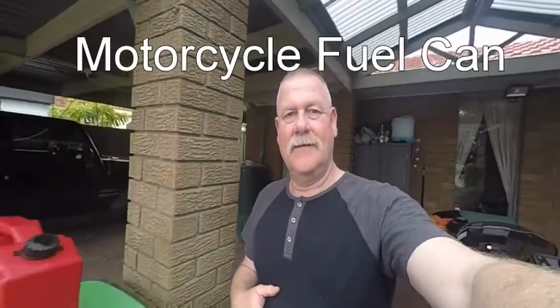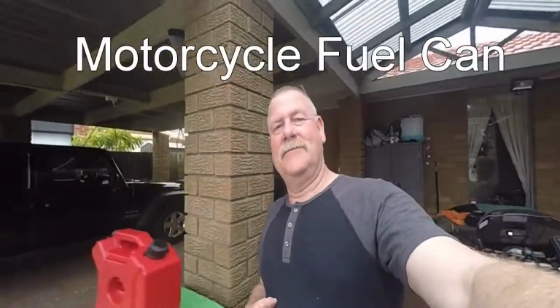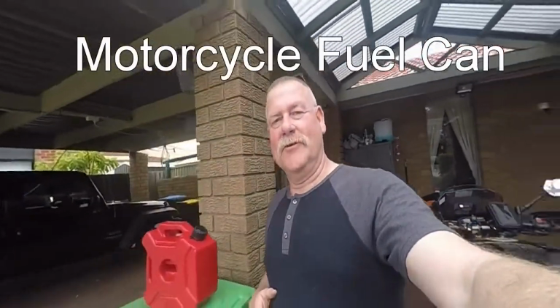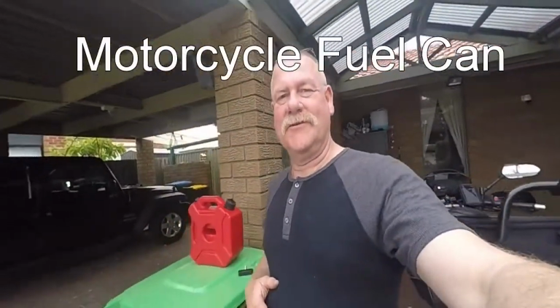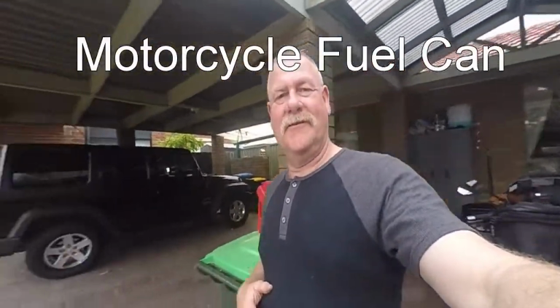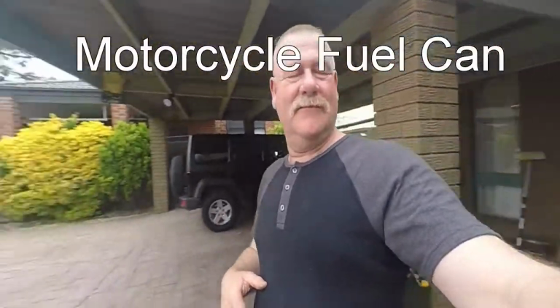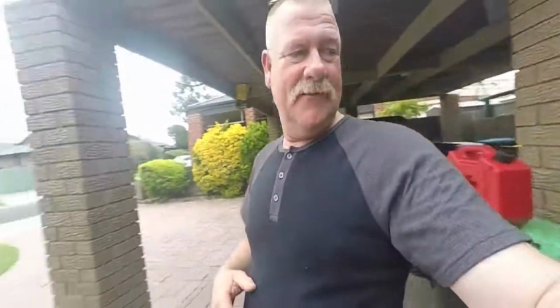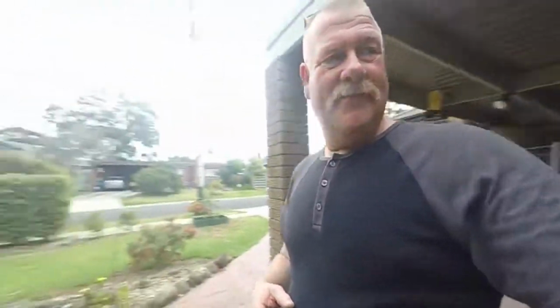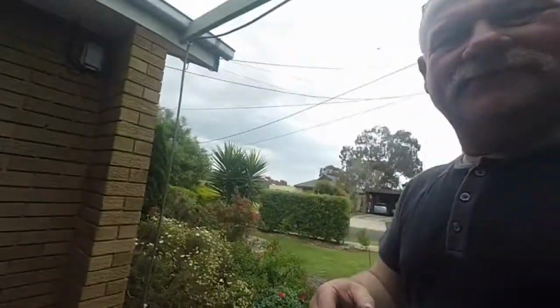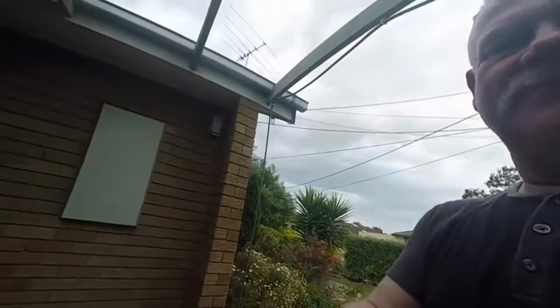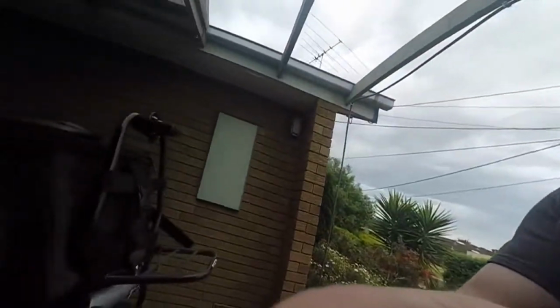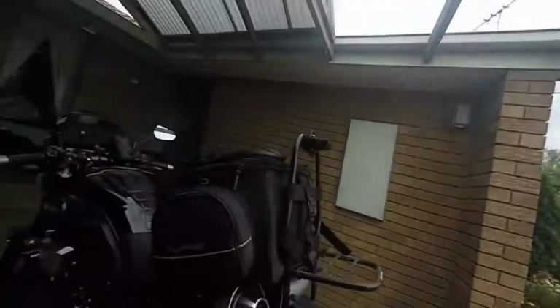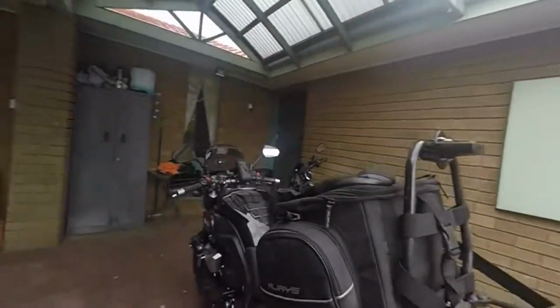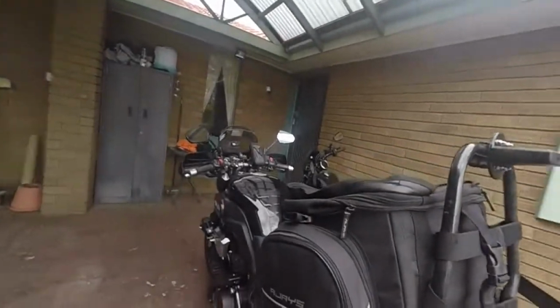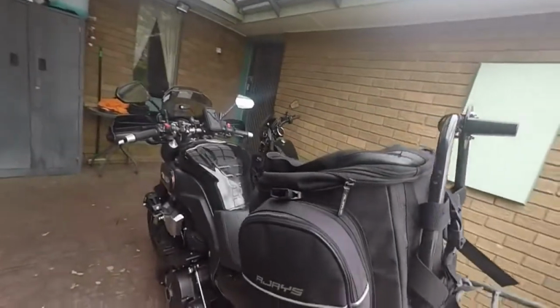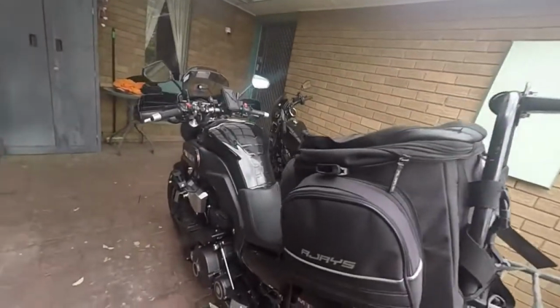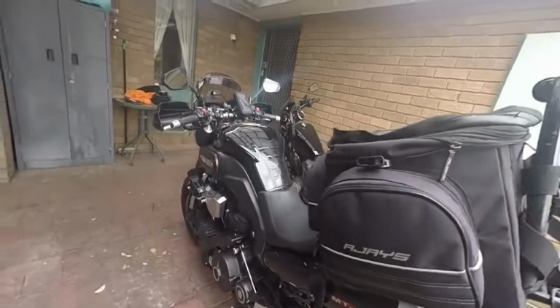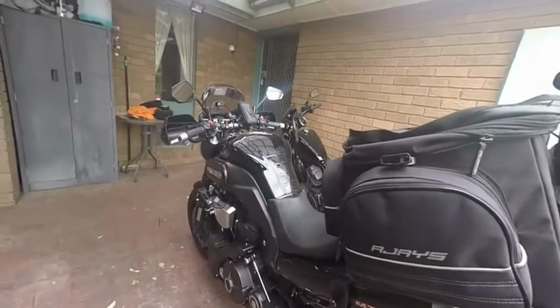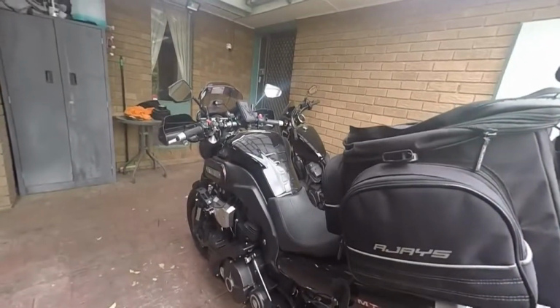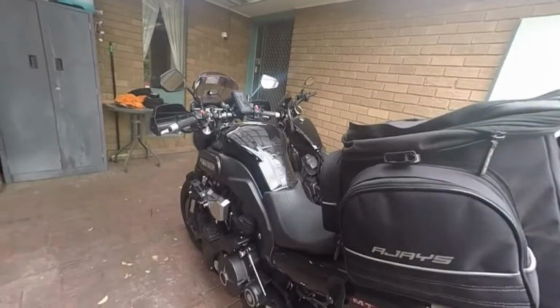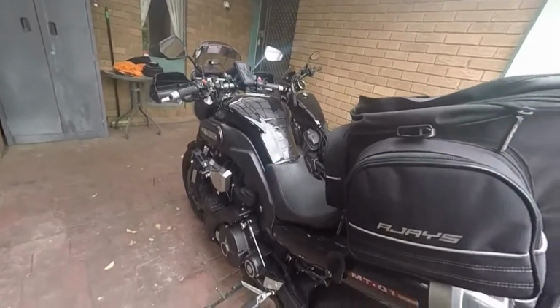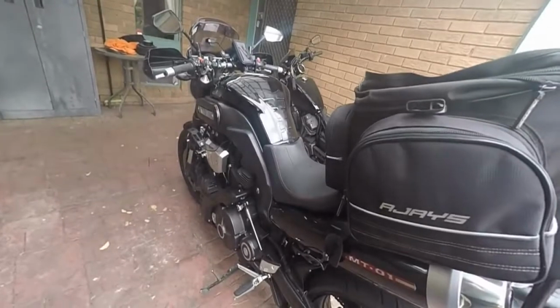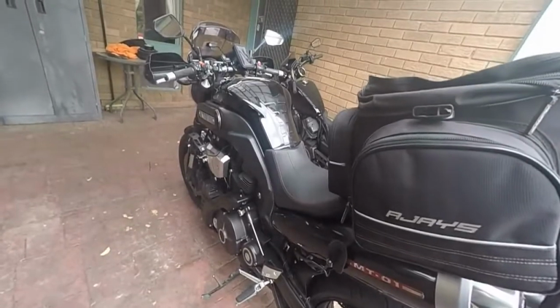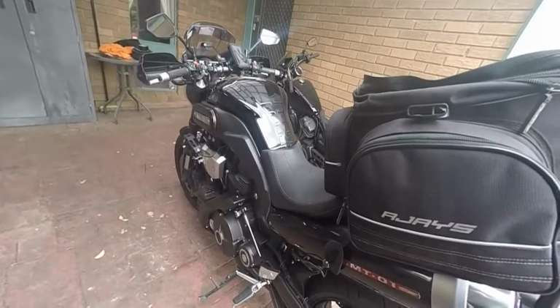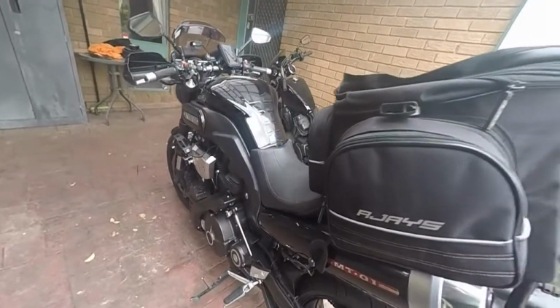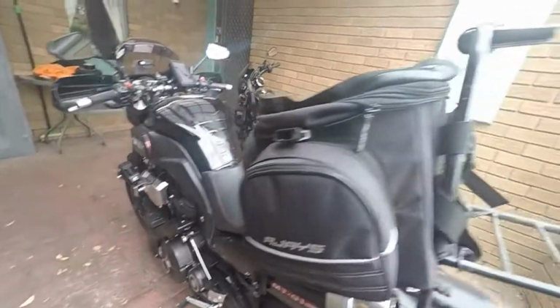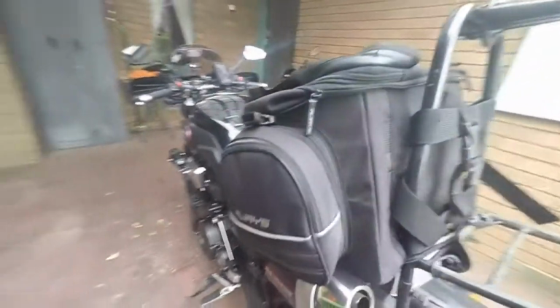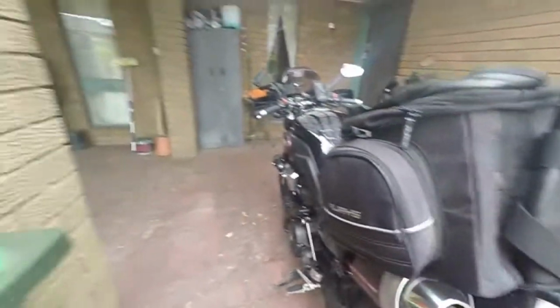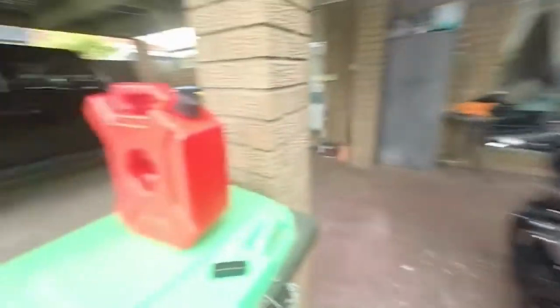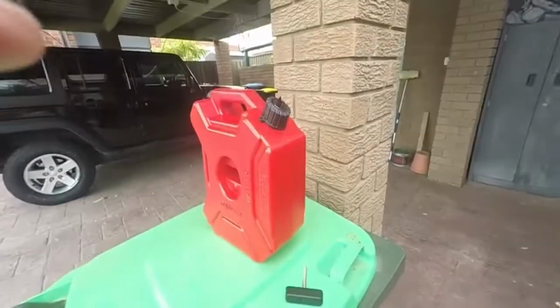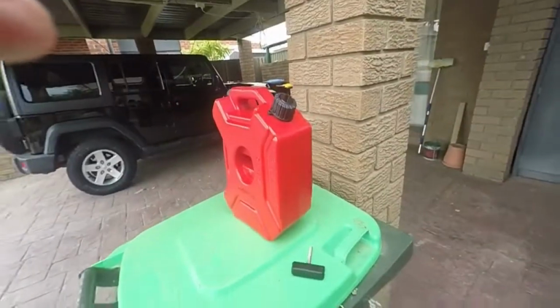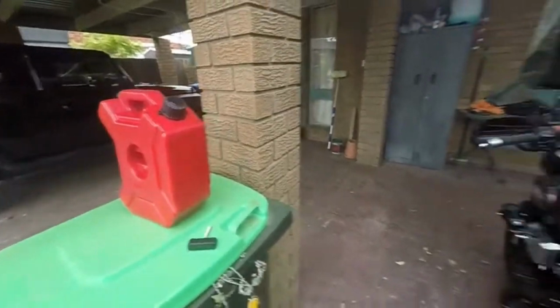Hi, just want to show you something. My bike, MT-01. It has a small tank, 15 litres, so I thought I'll put a tank on it.